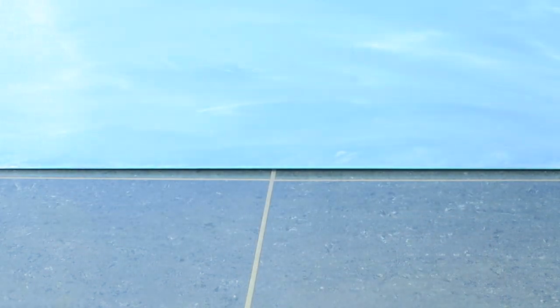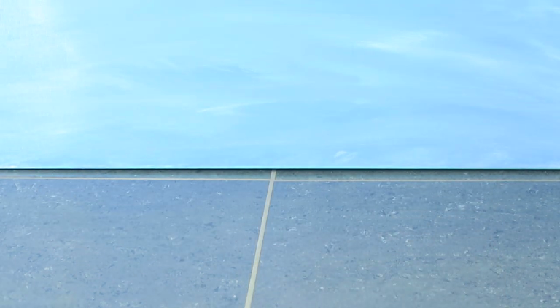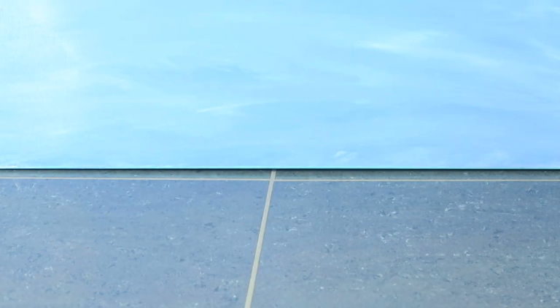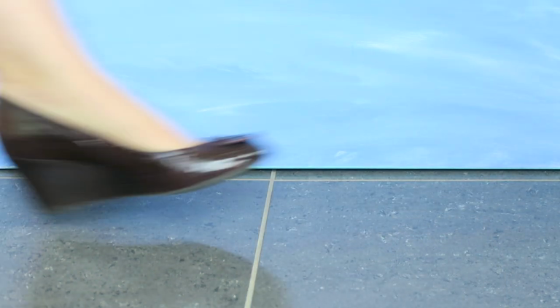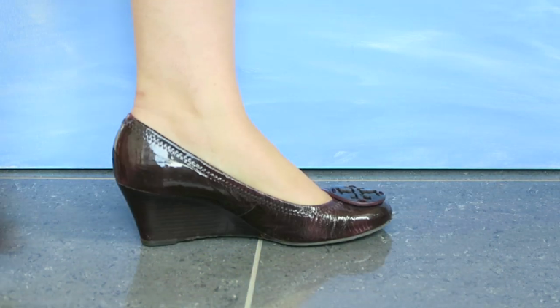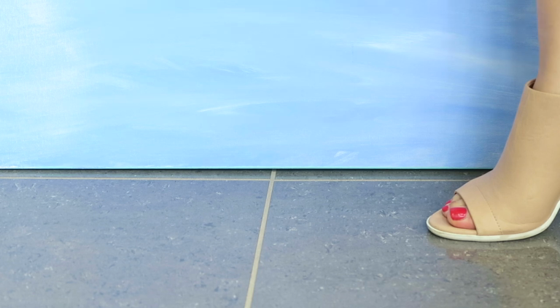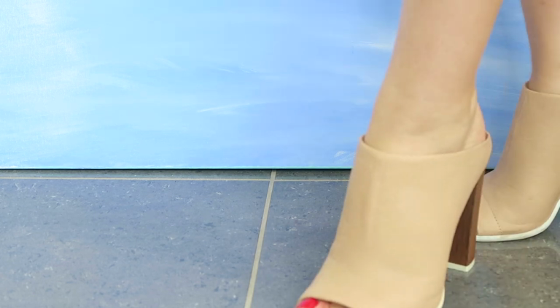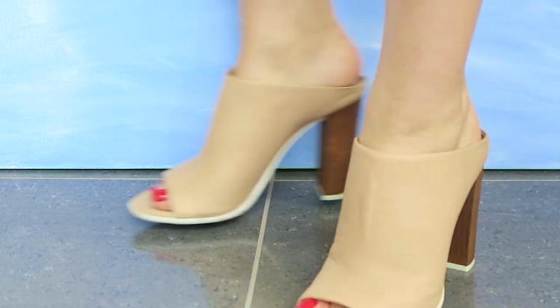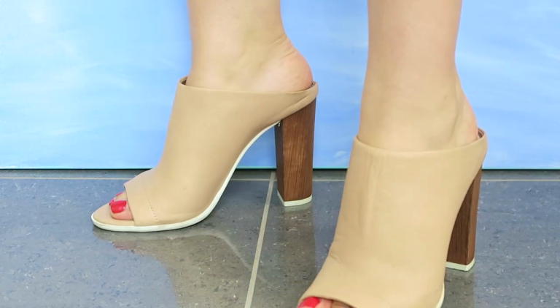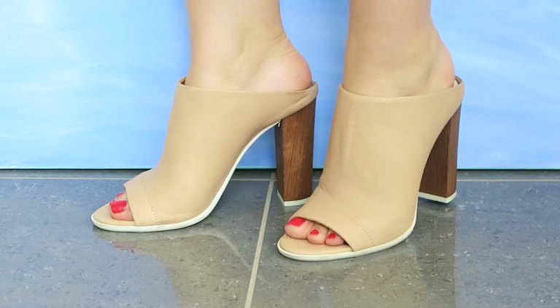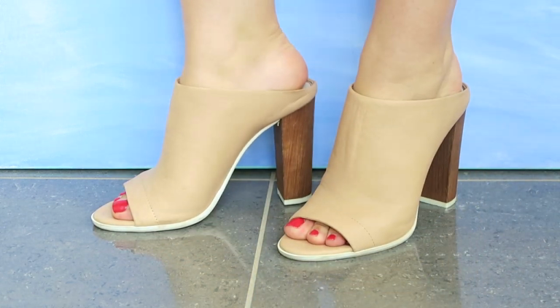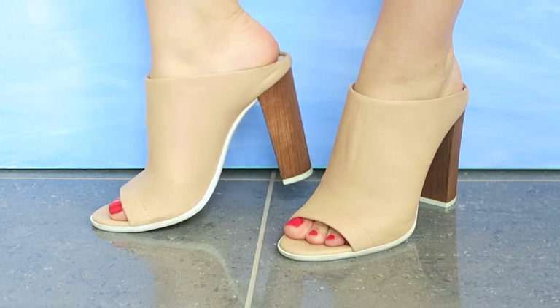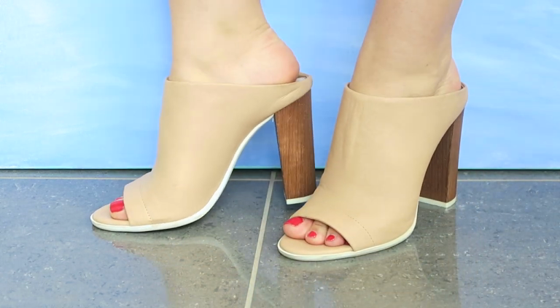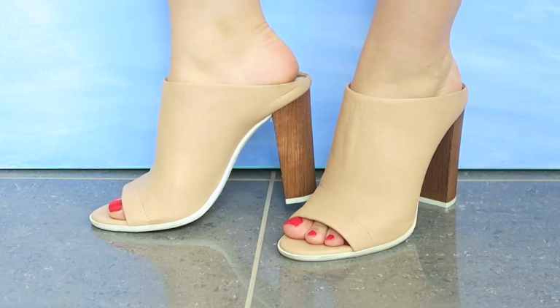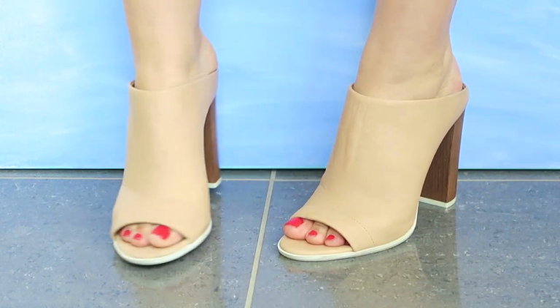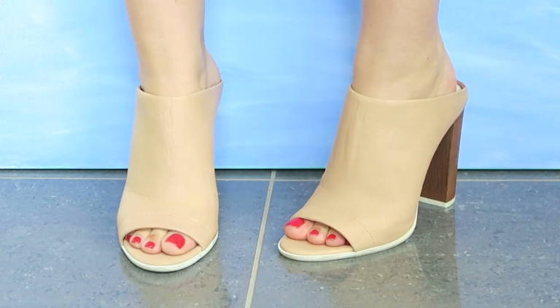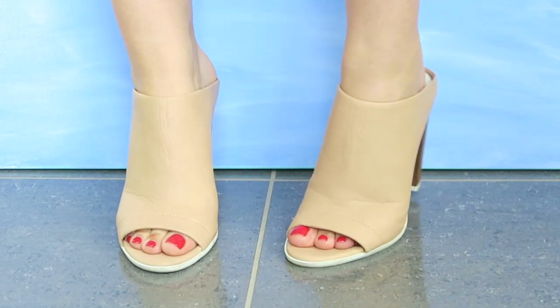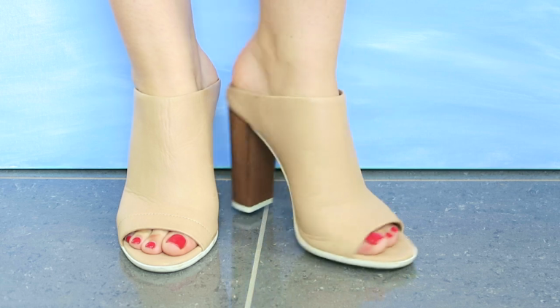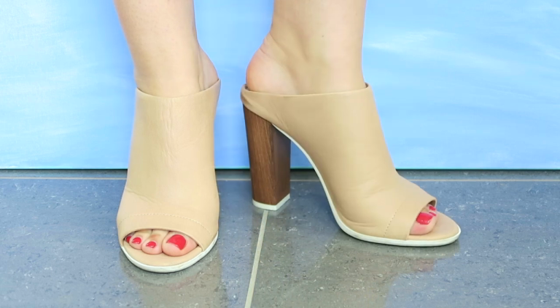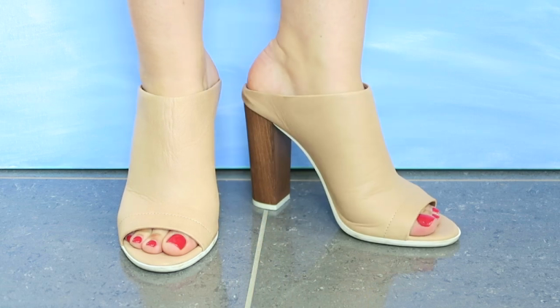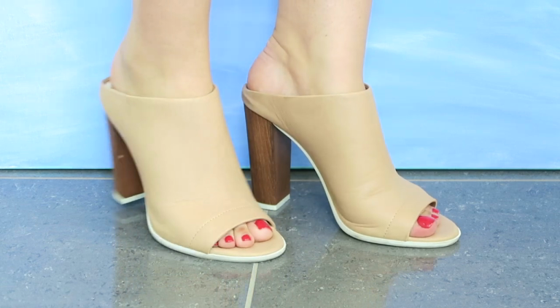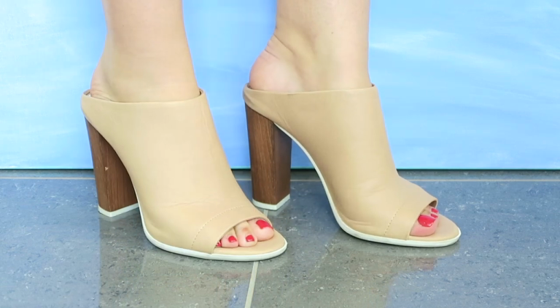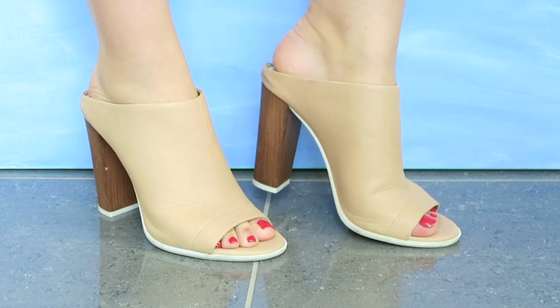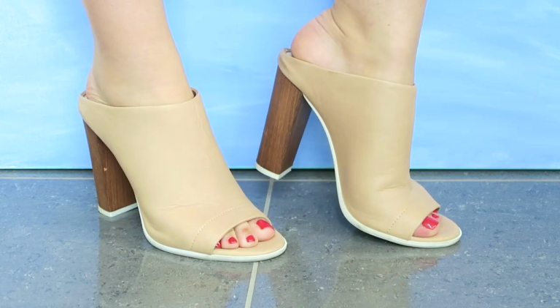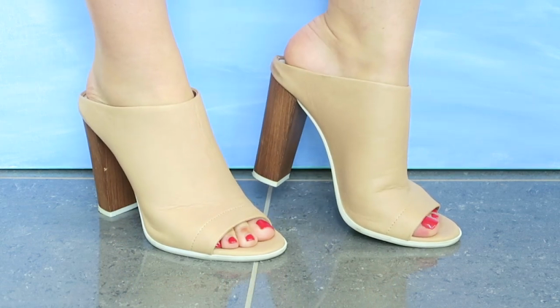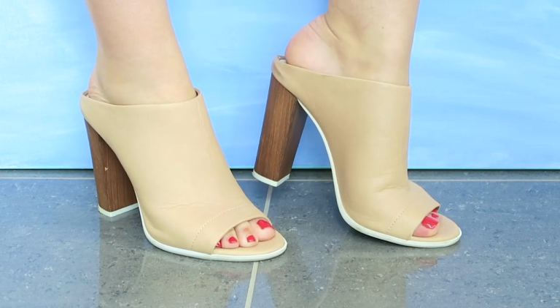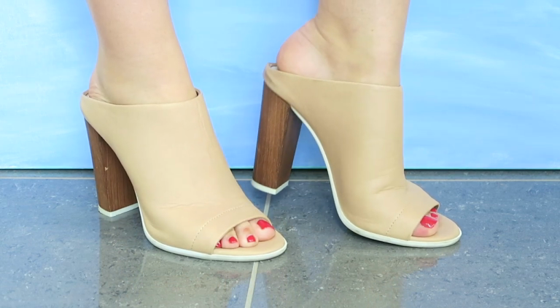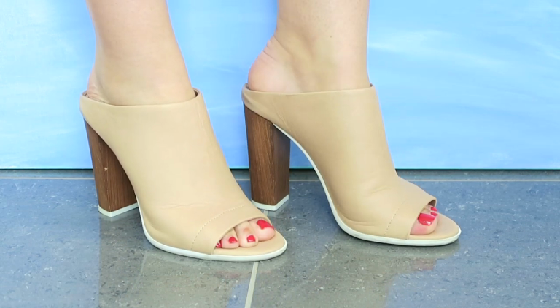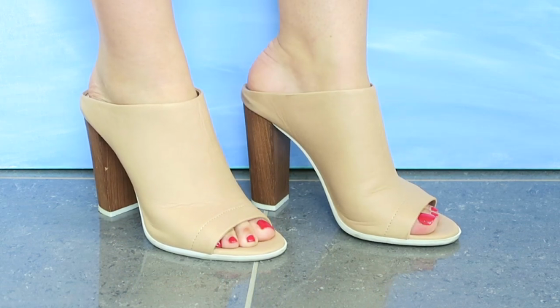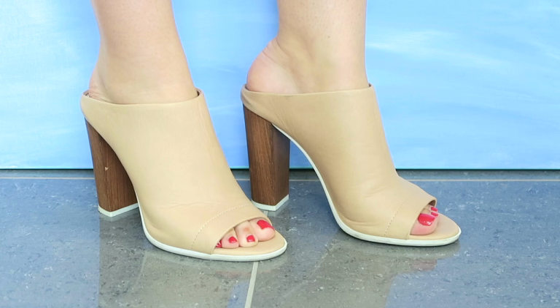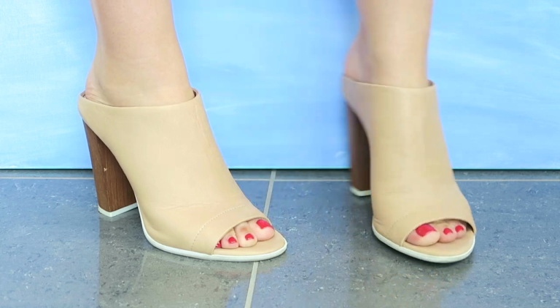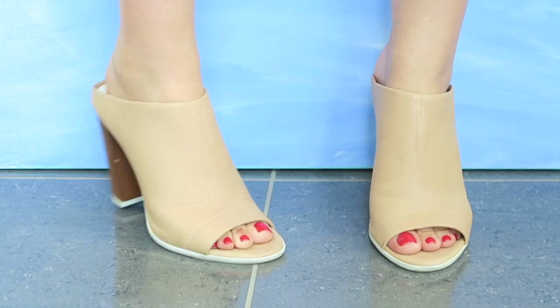After that I have some really nice Vince mules — very current. I love this style; it's so comfortable, a little bit edgy but still pretty classic, especially since I picked a nude tone again.